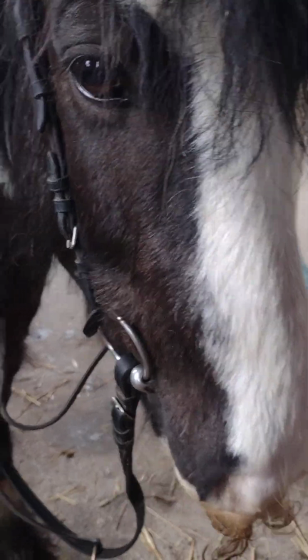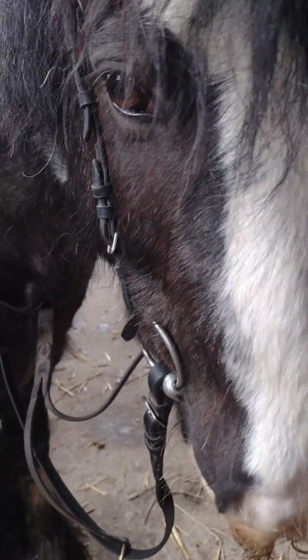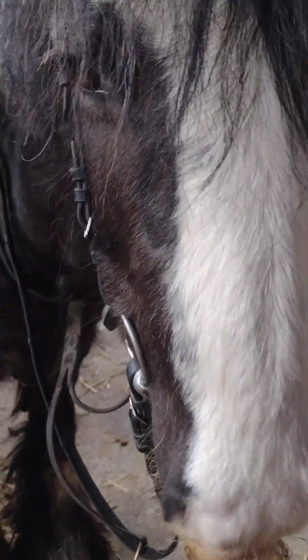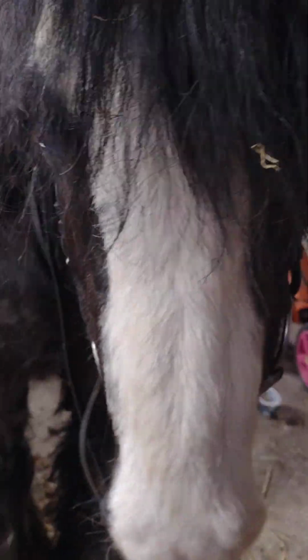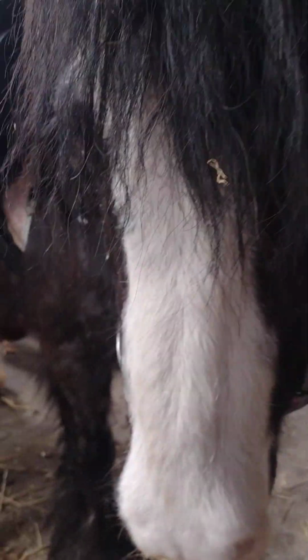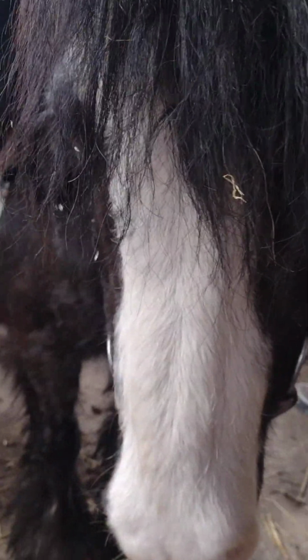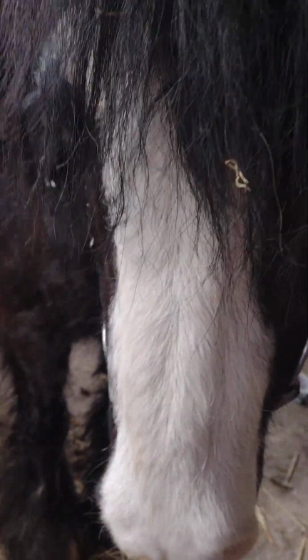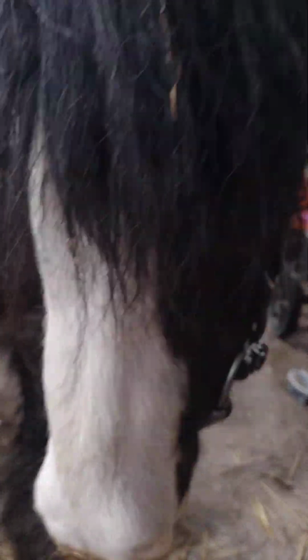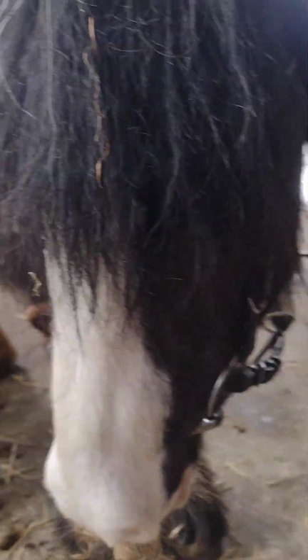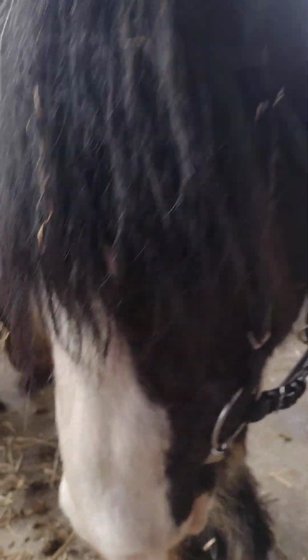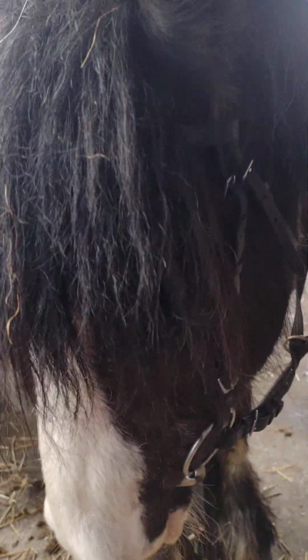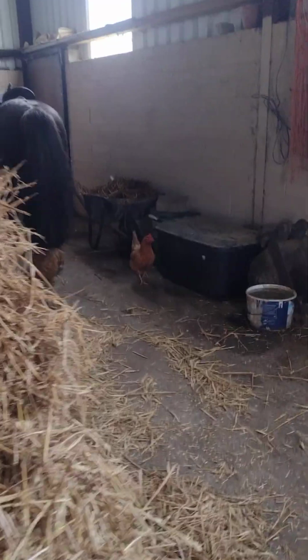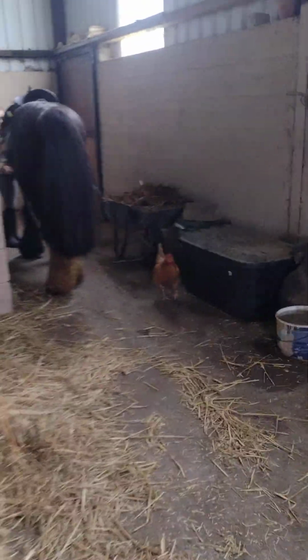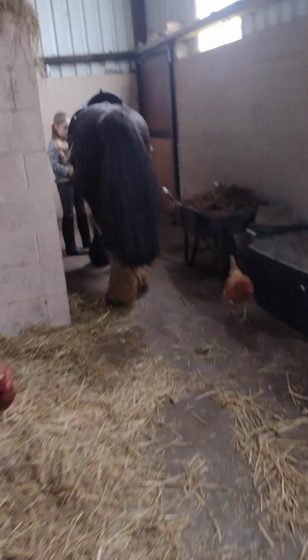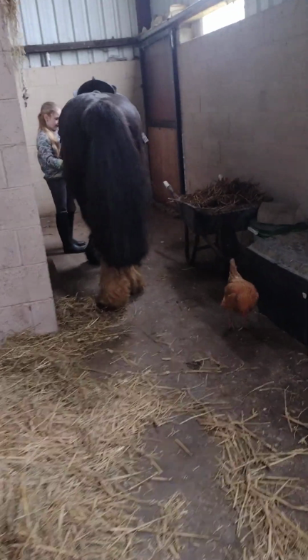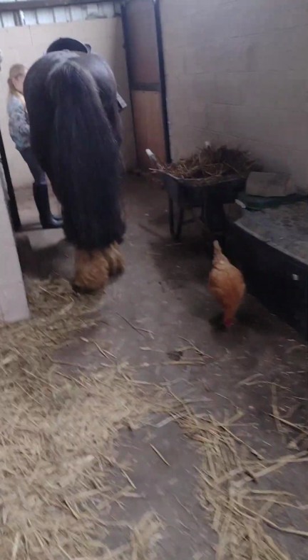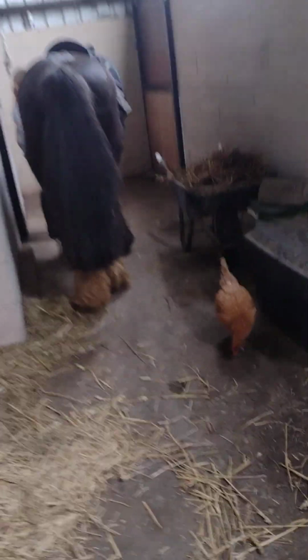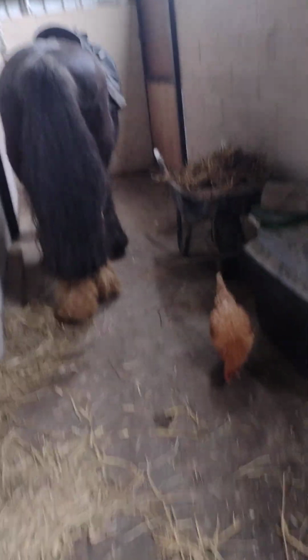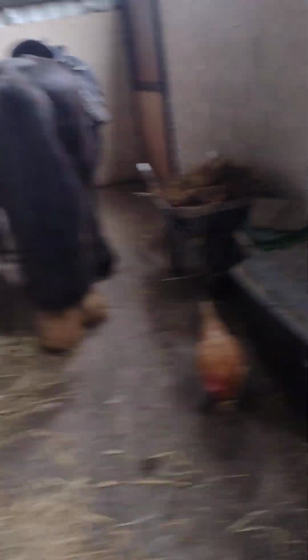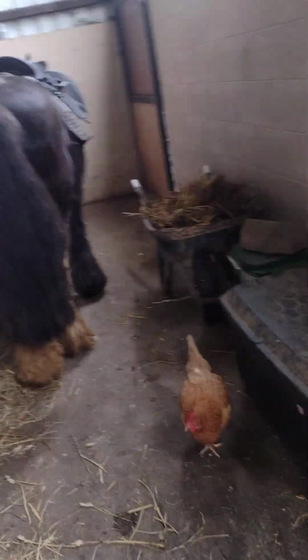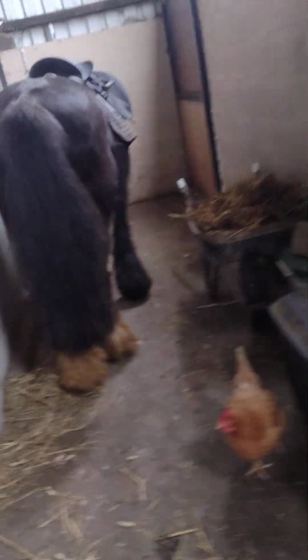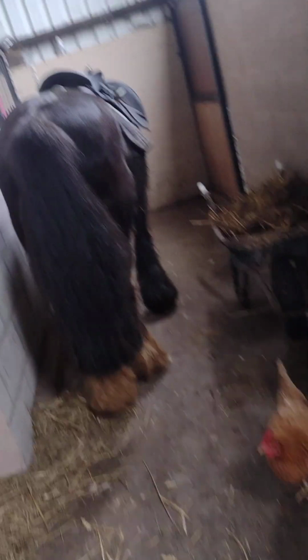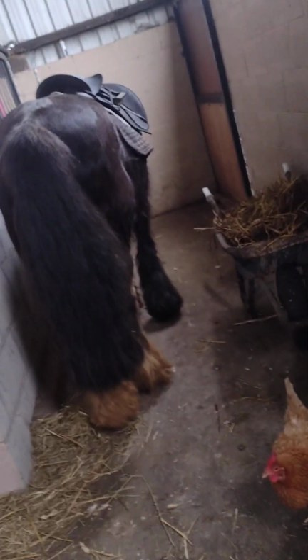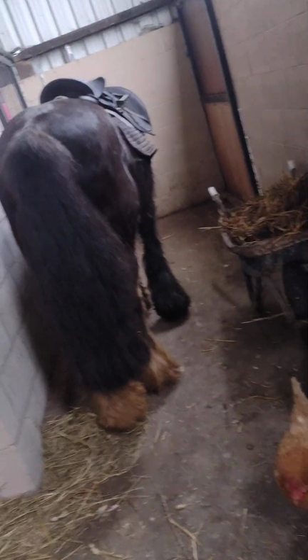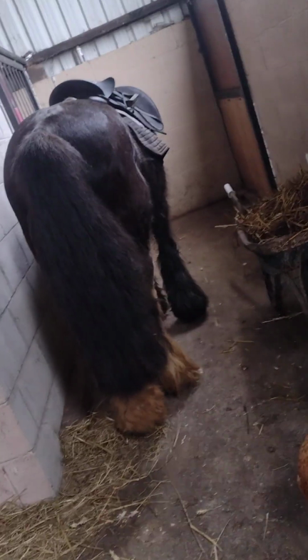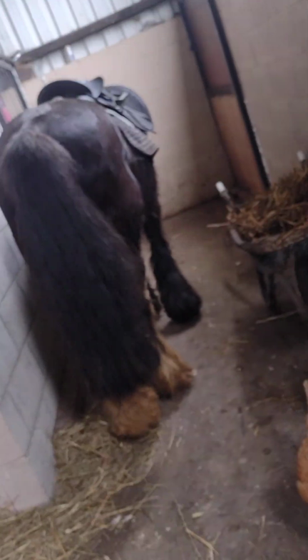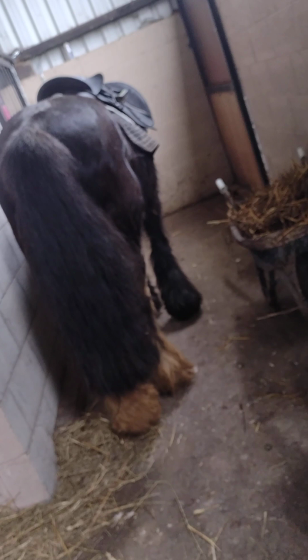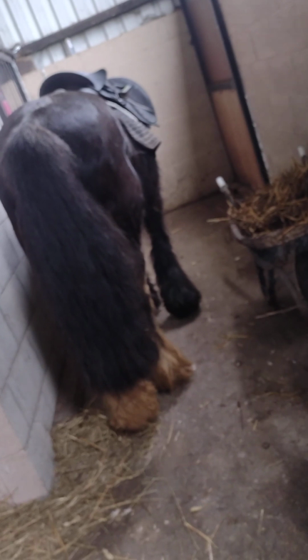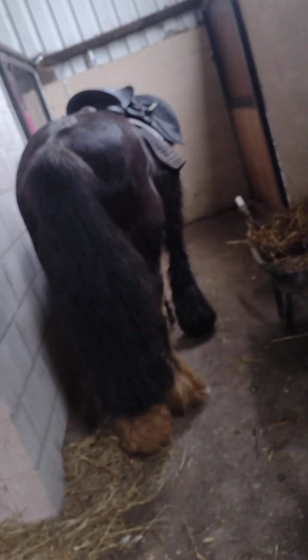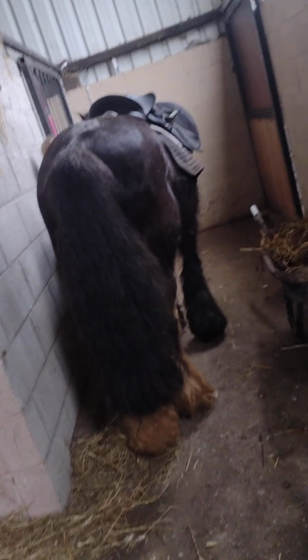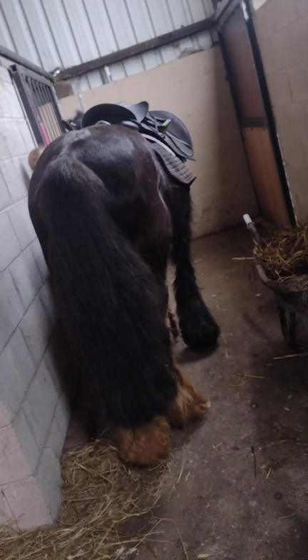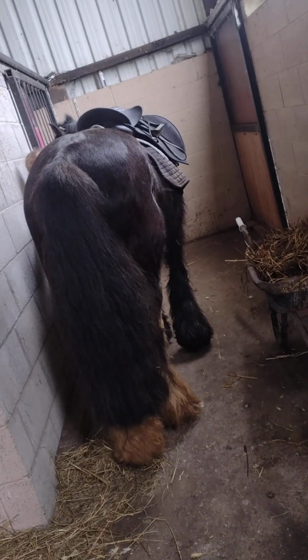Next time we turn her back on, my sister will be riding. So guys, as you can see my sister is not on Delilah yet, because our dad just called us in for food. So we're just going to put Delilah back in her stall with all the tack on.